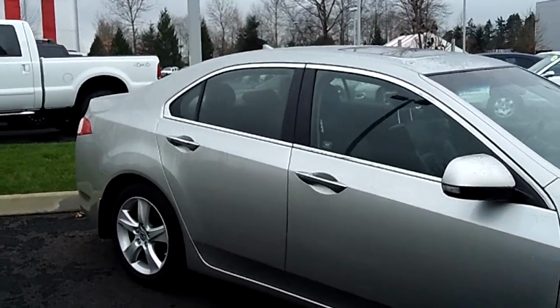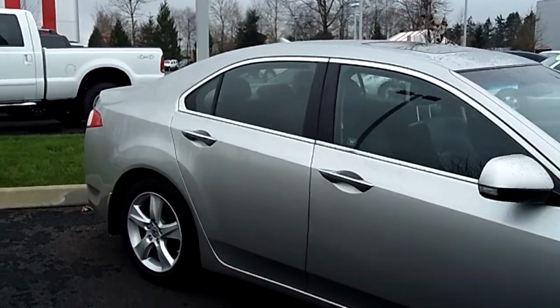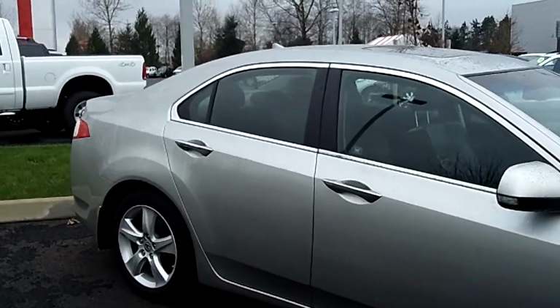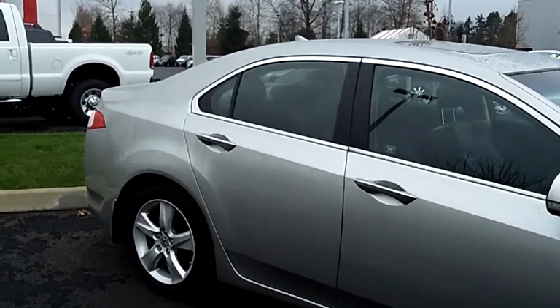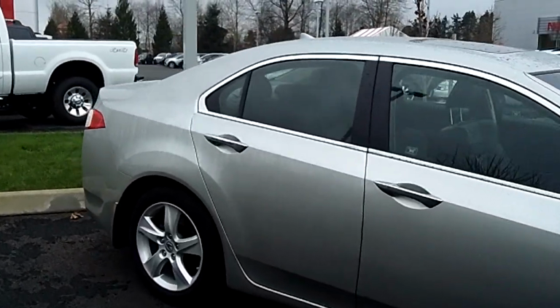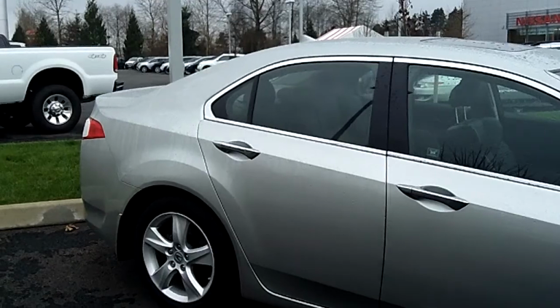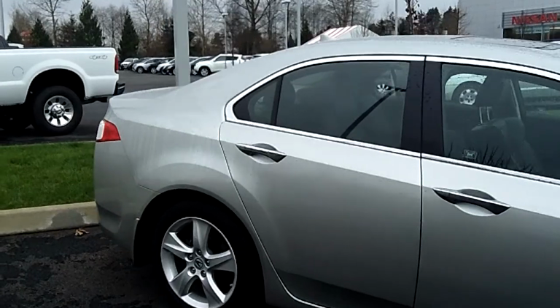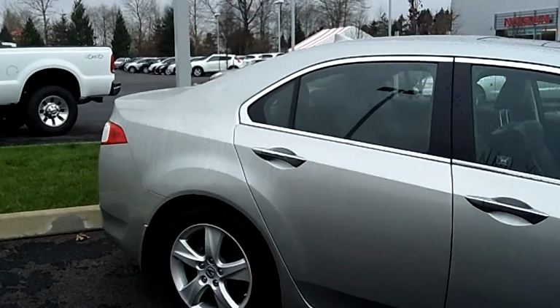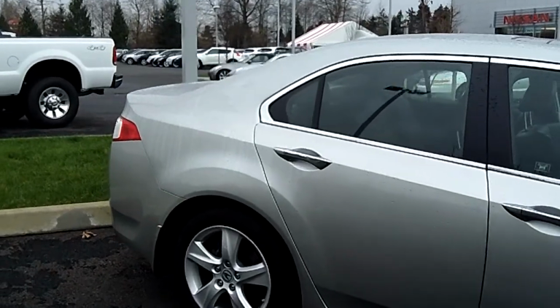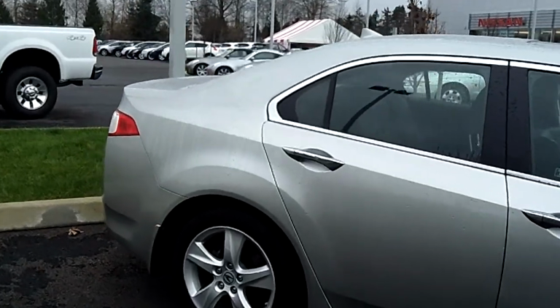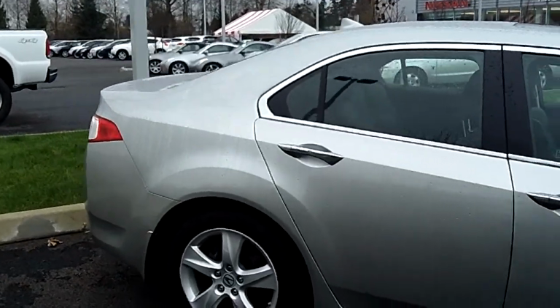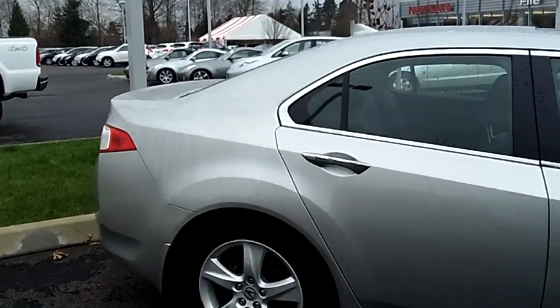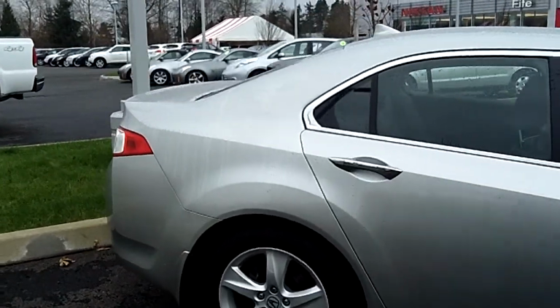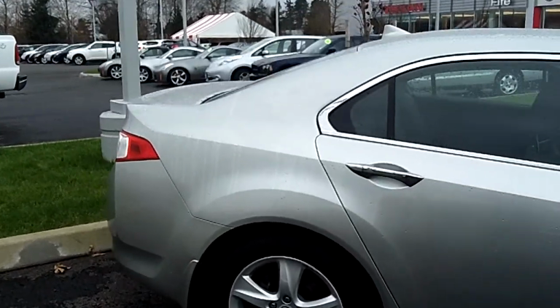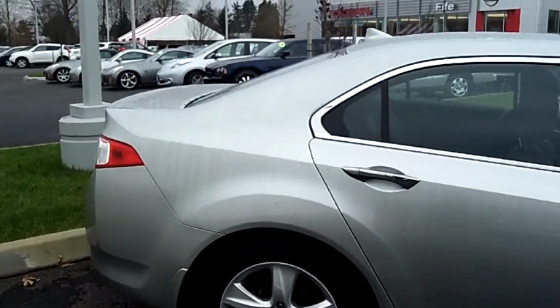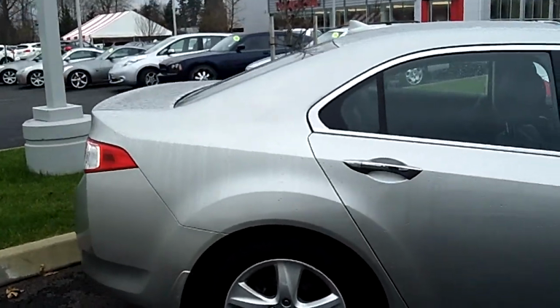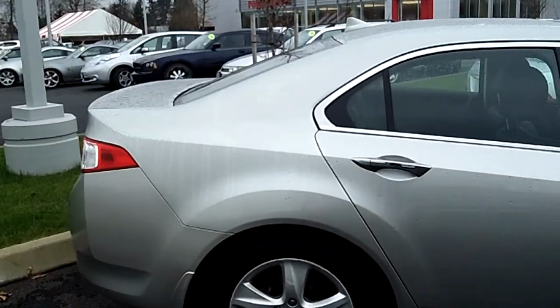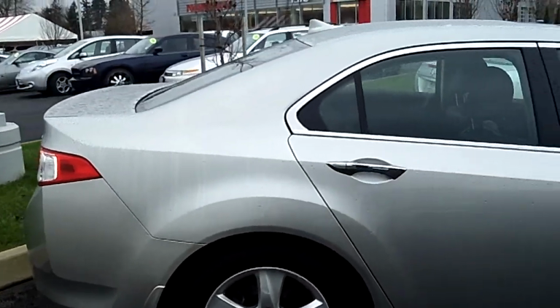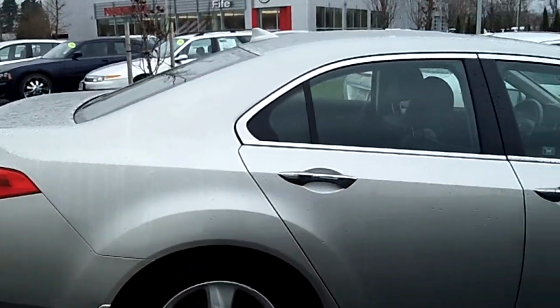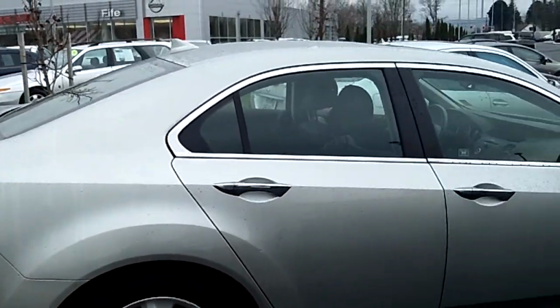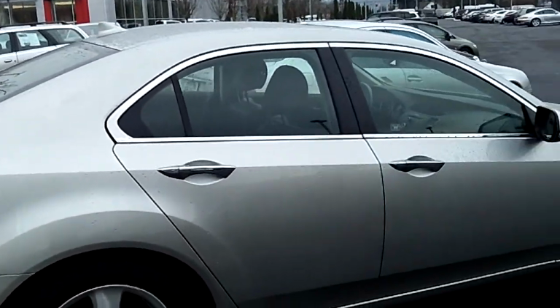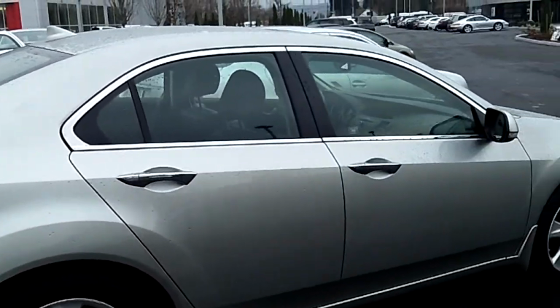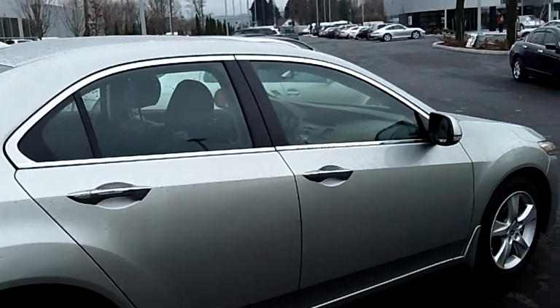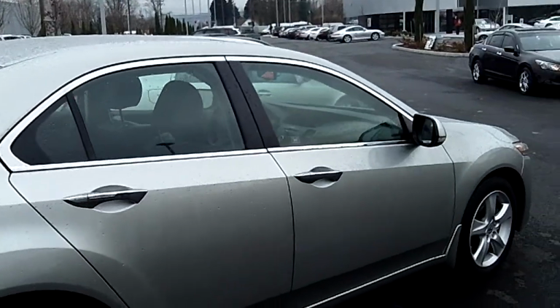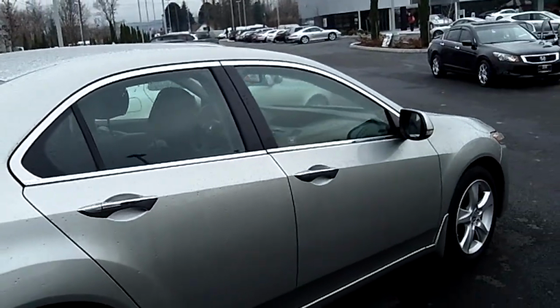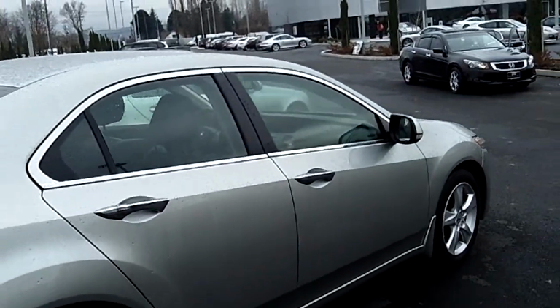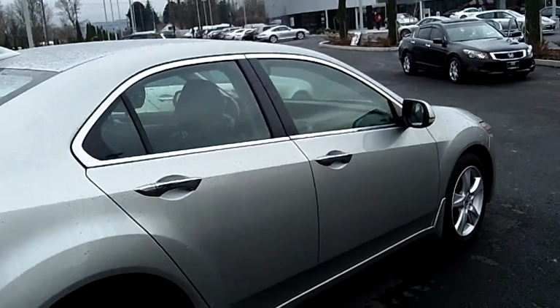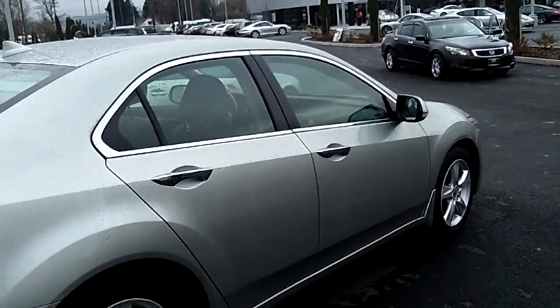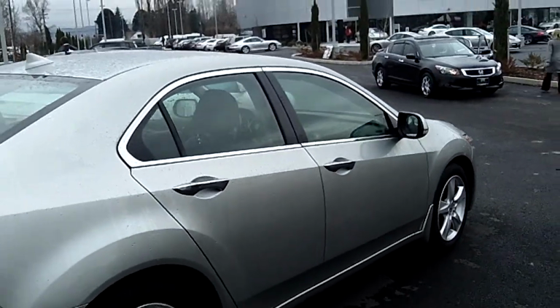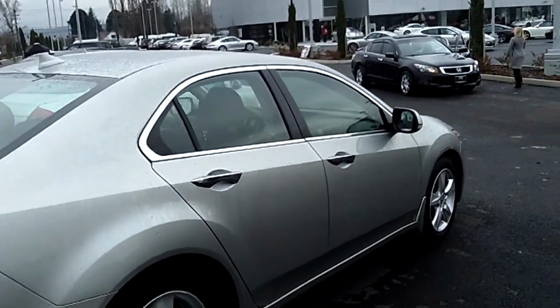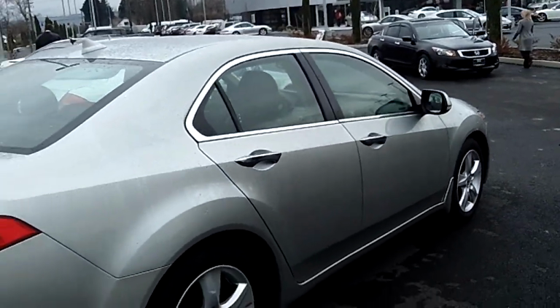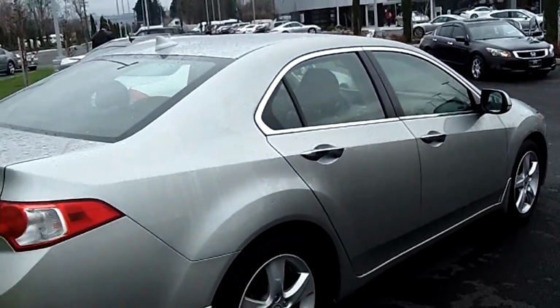As you watch this virtual video walk-around, make sure you take notice of the impeccable exterior condition with no scratches, no dents, no dings. Great looking vehicle, very clean.